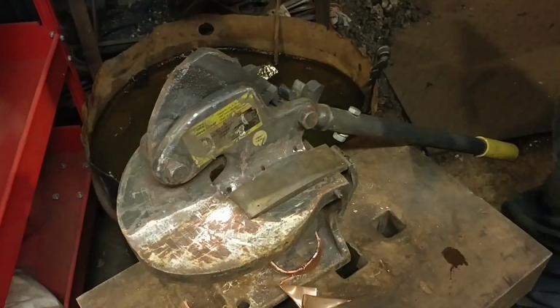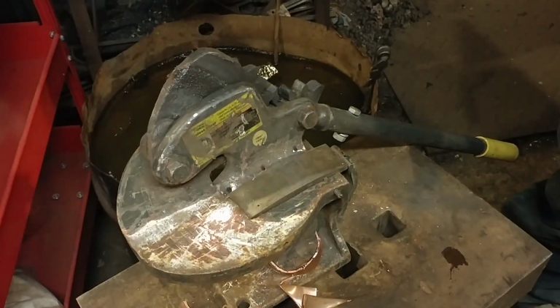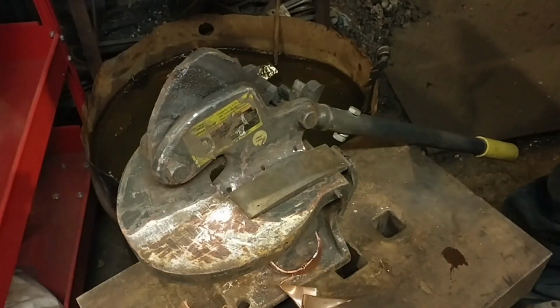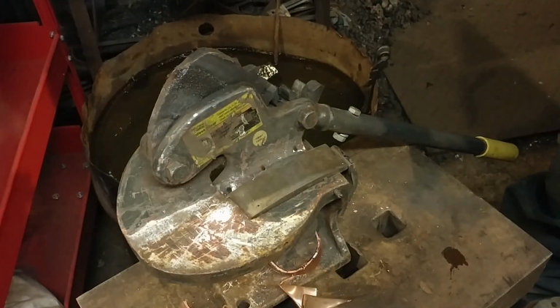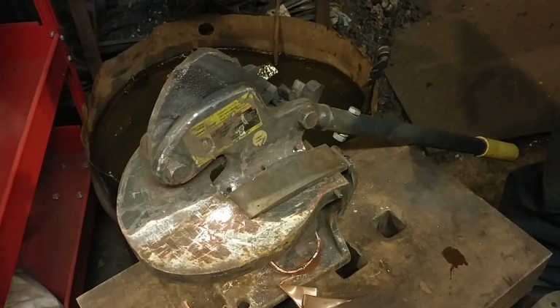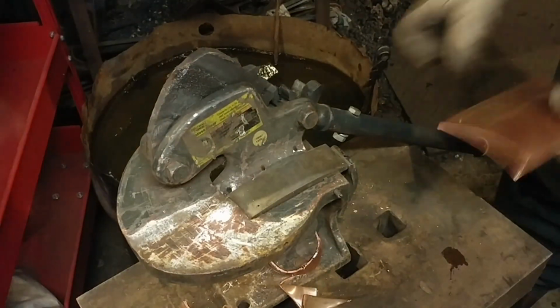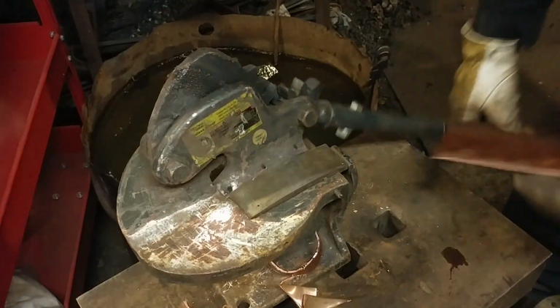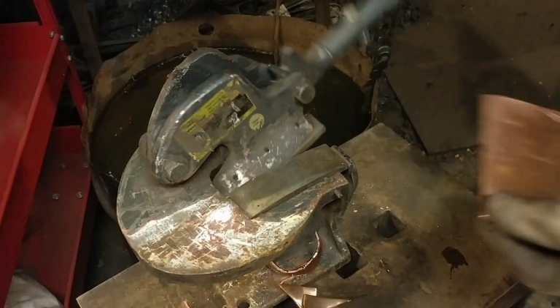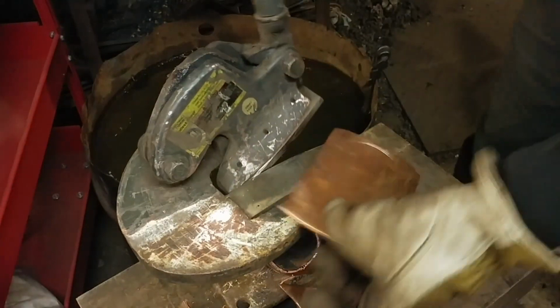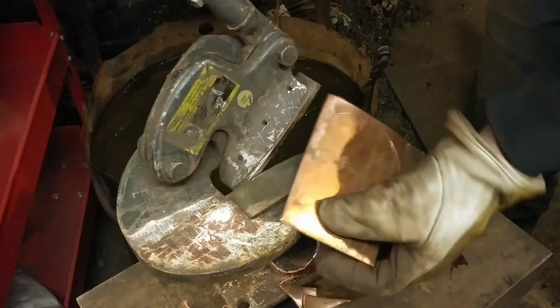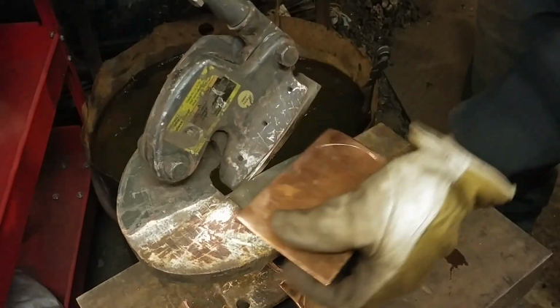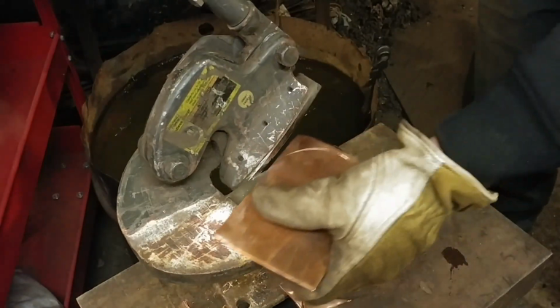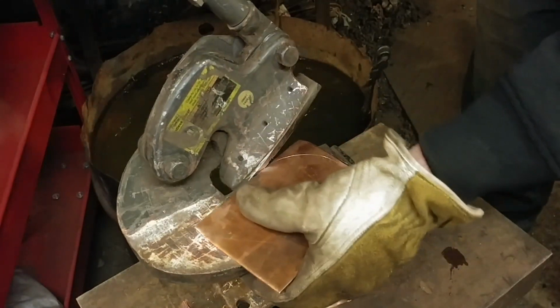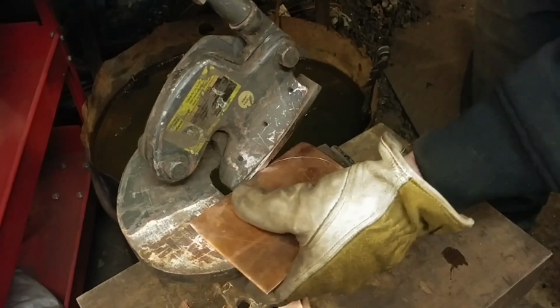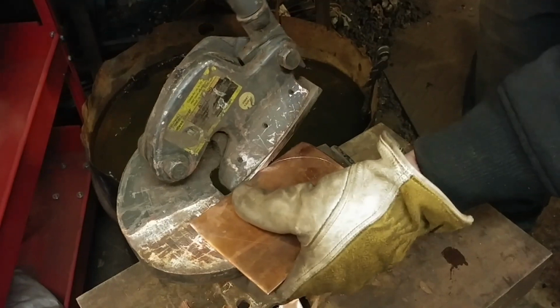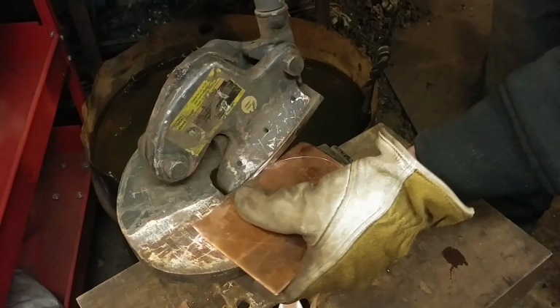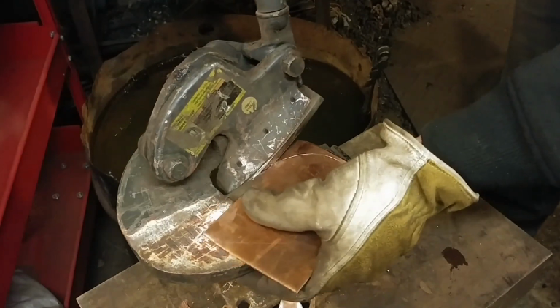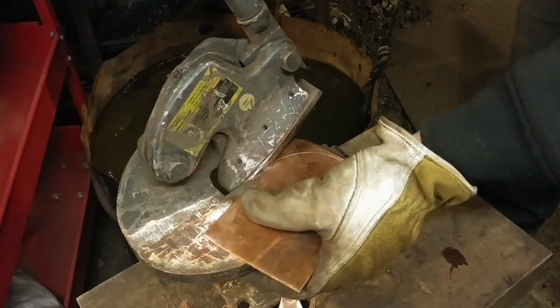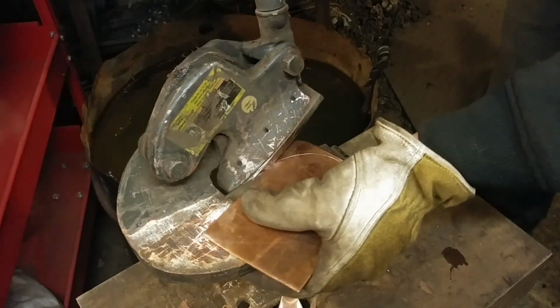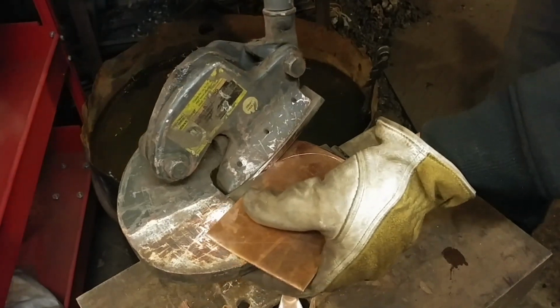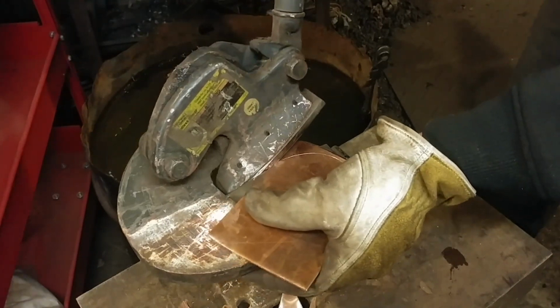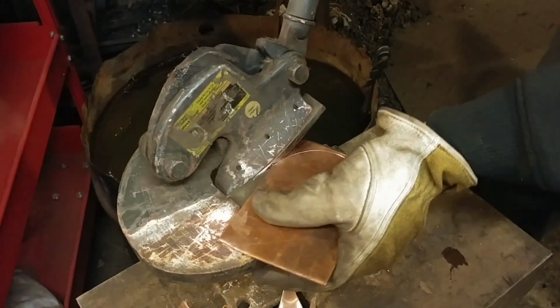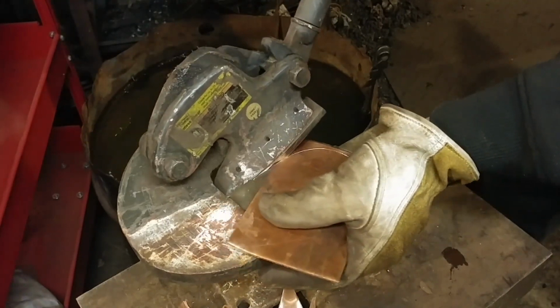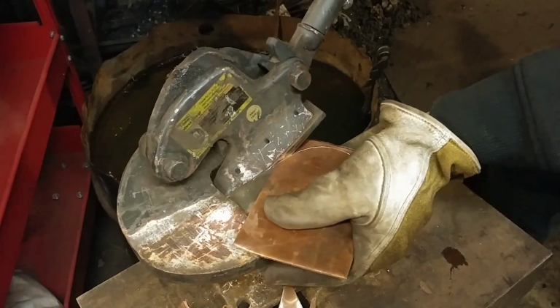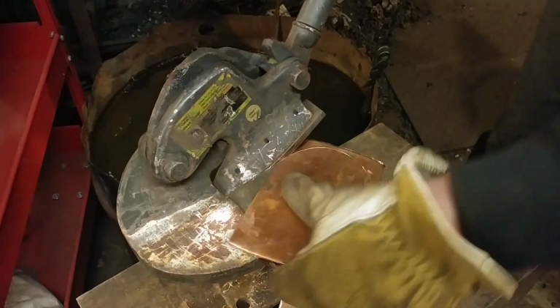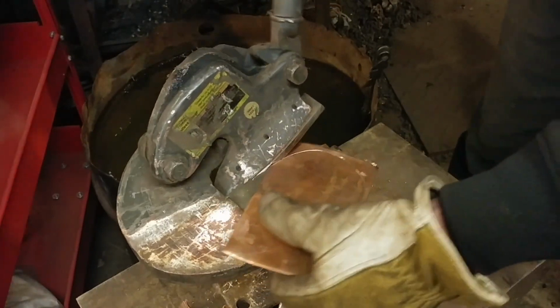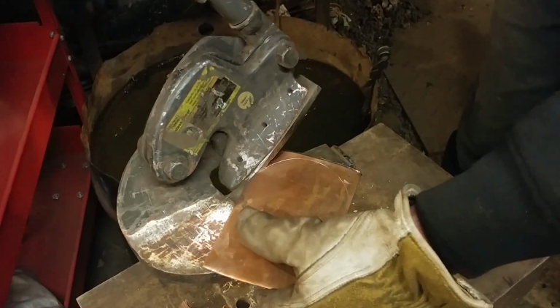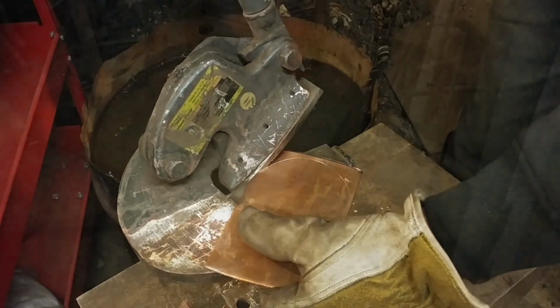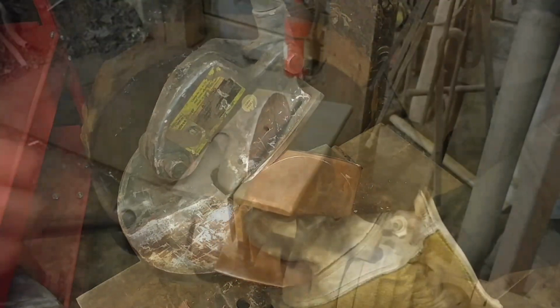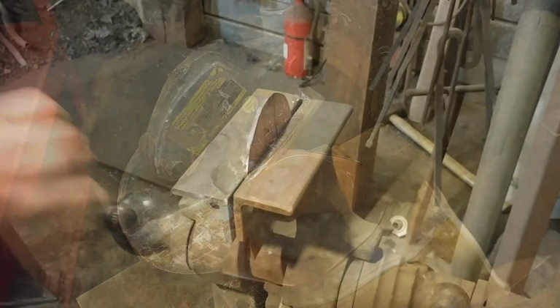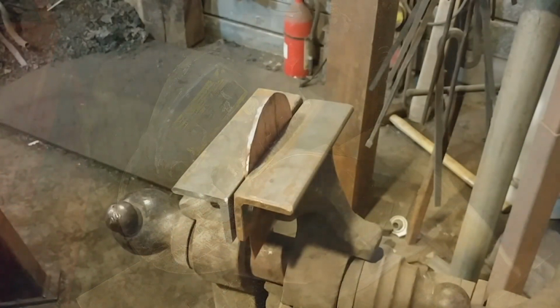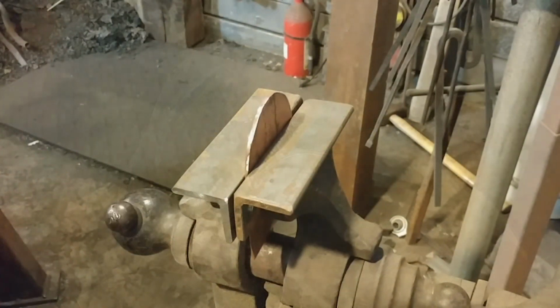The main point here is you want to cut to the outside of your line if you scribed a pattern — which I did — so it can be cleaned up later with a file or a sander.